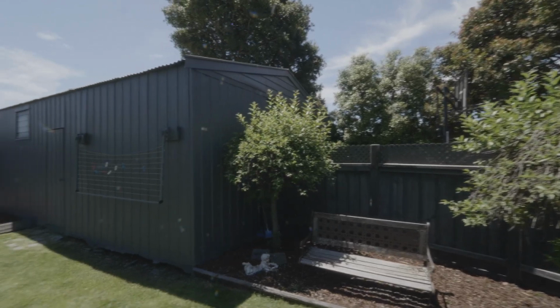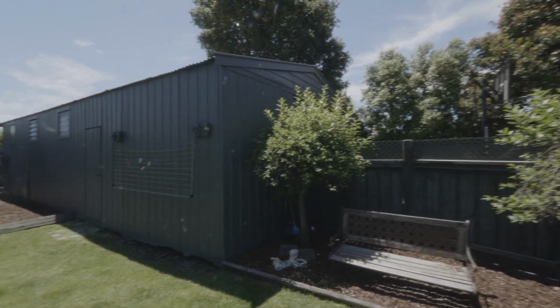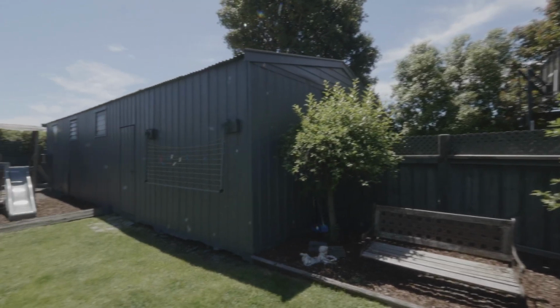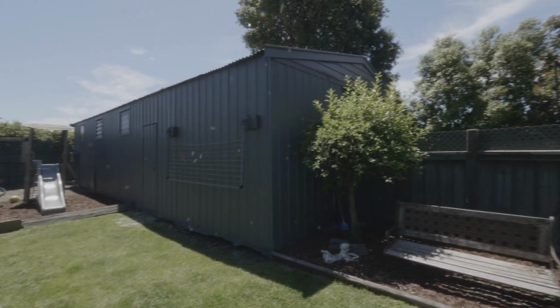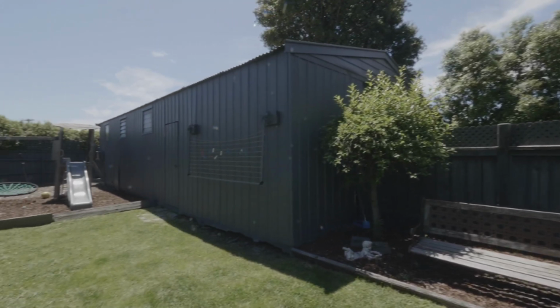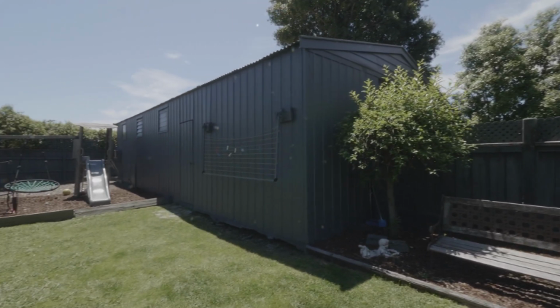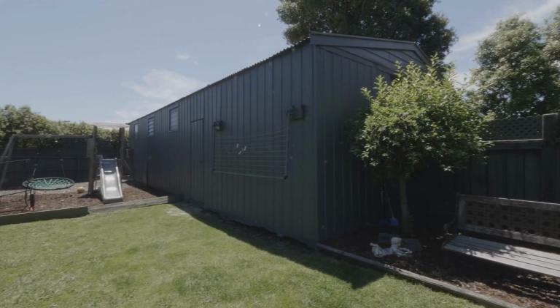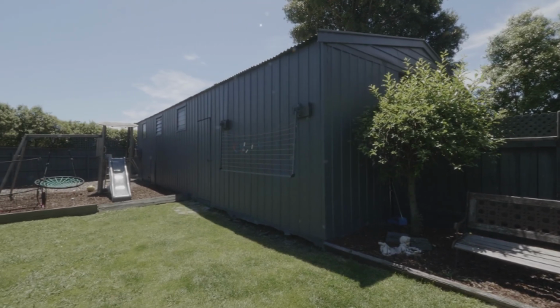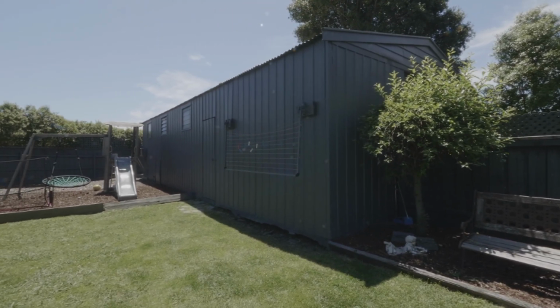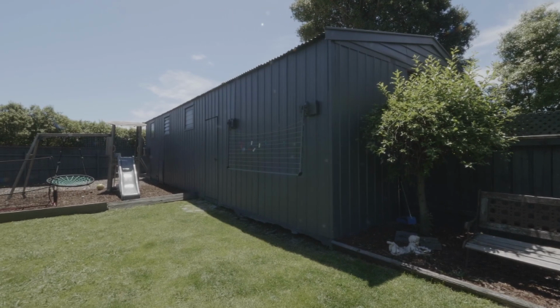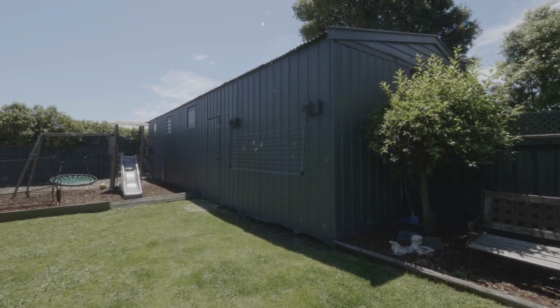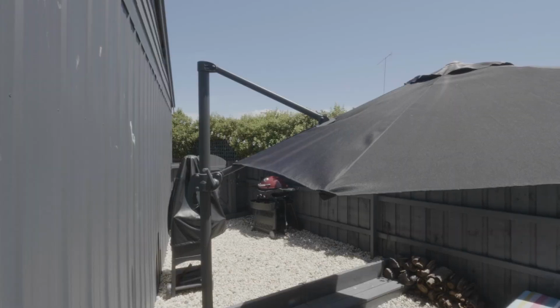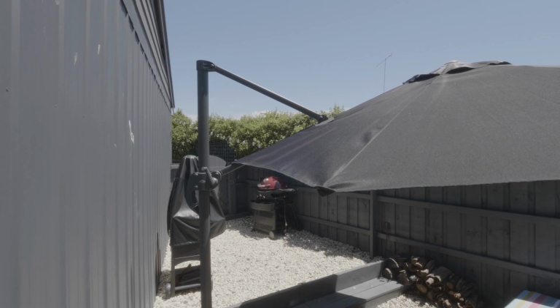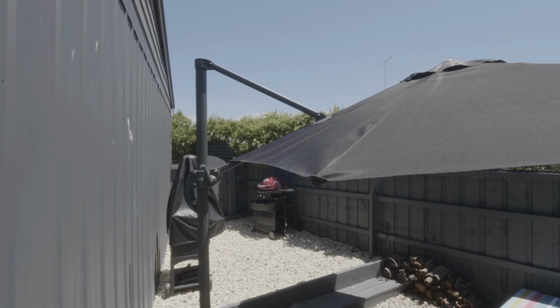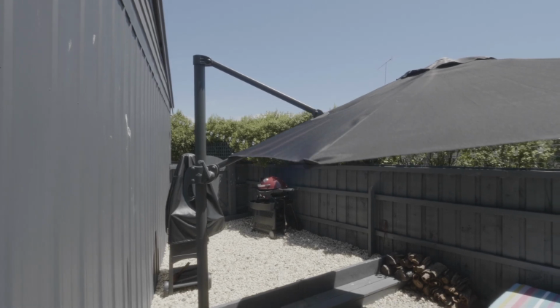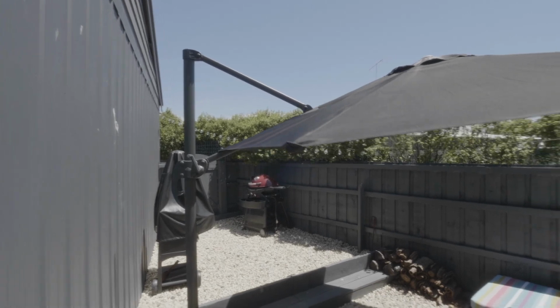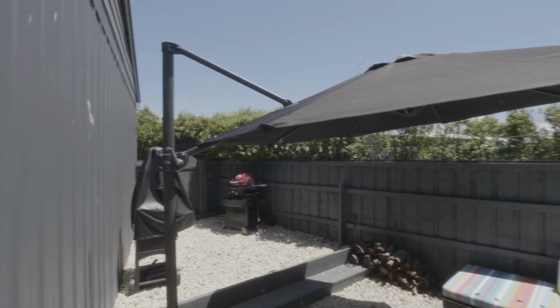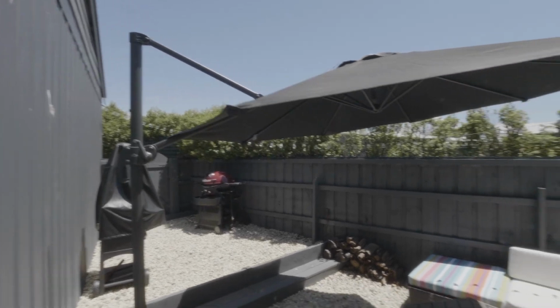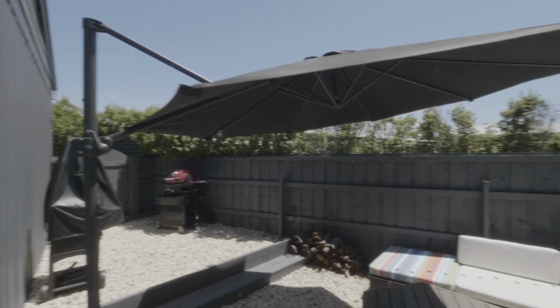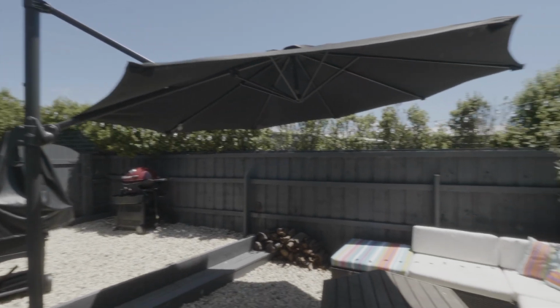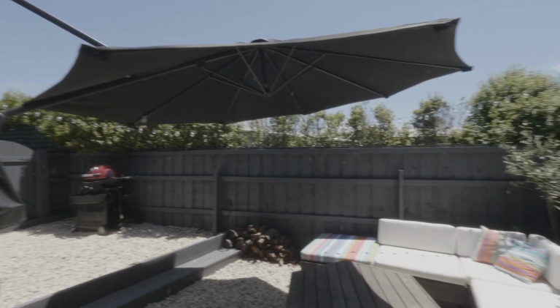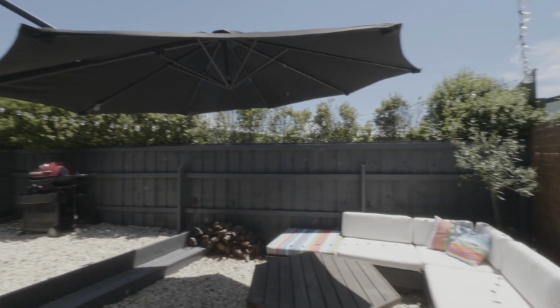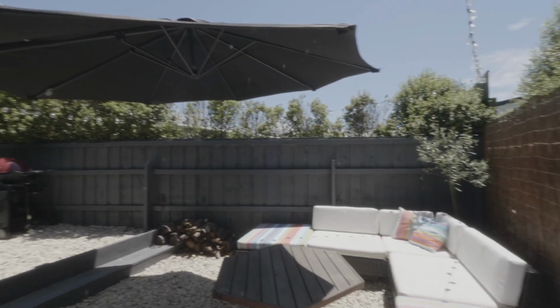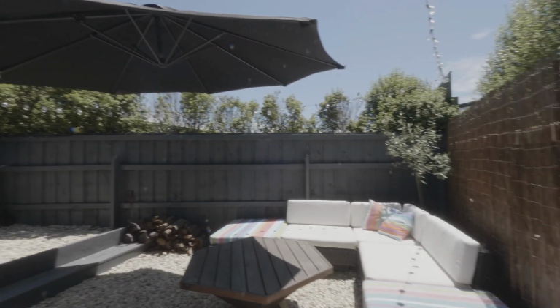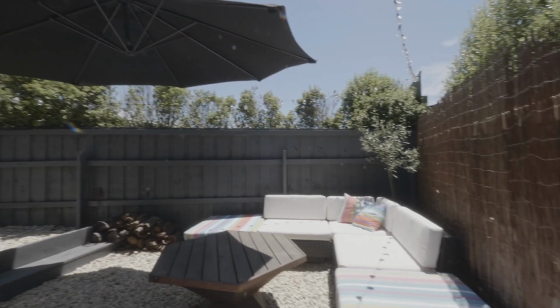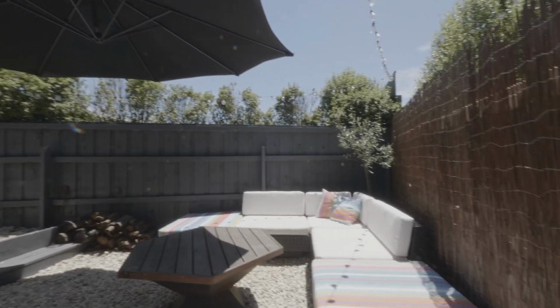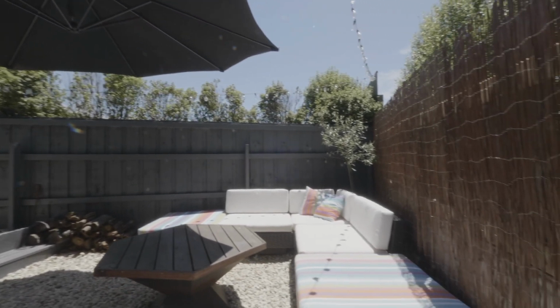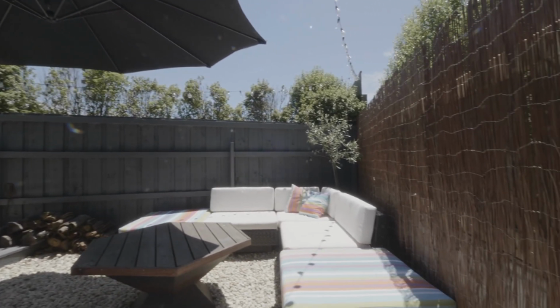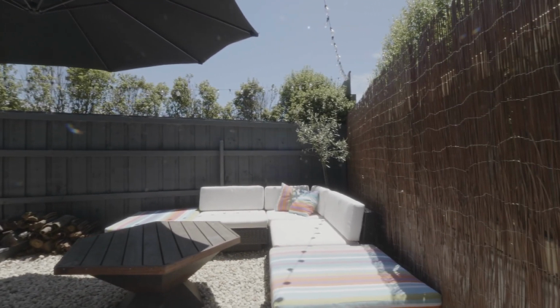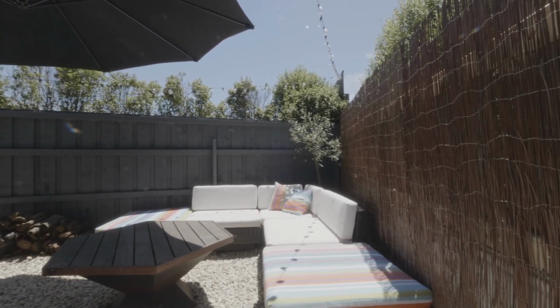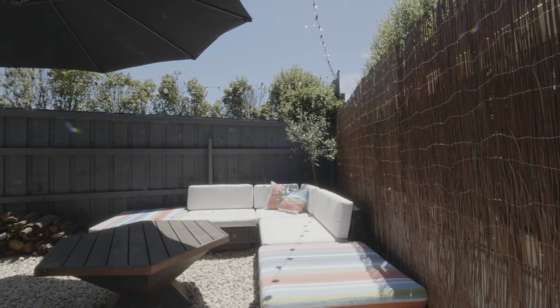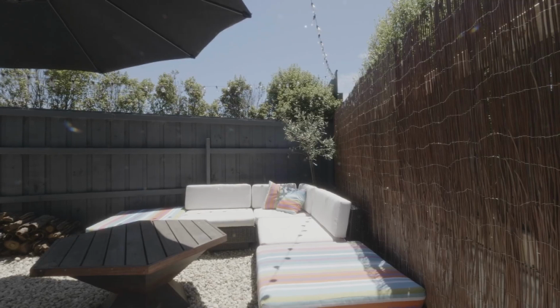Approximately 12 metre by 6 metre rear garage includes concrete and power, and has a great sitting or barbecue retreat at the rear.